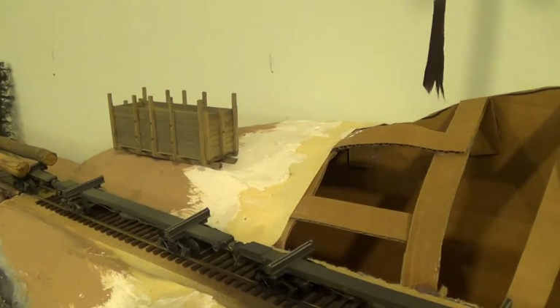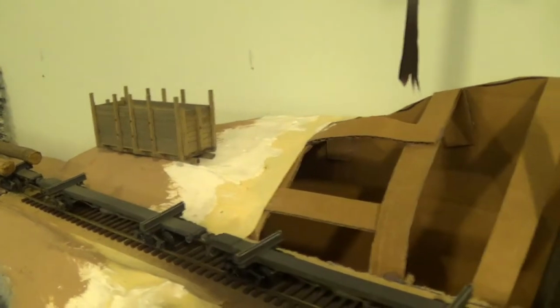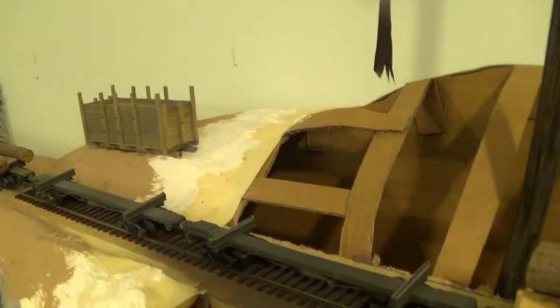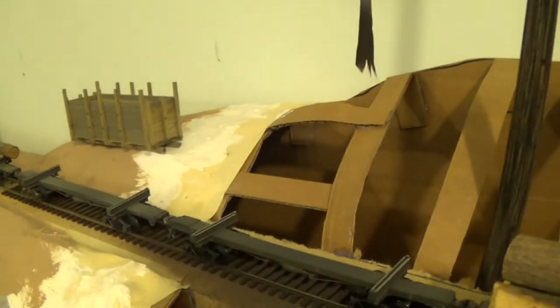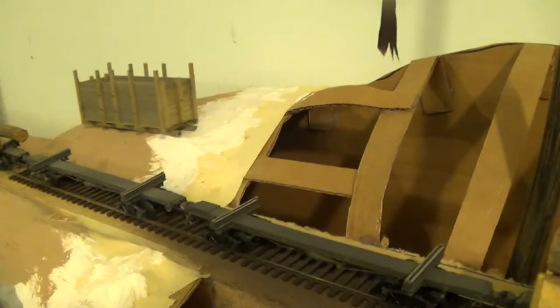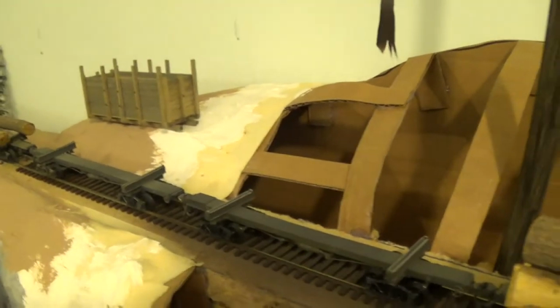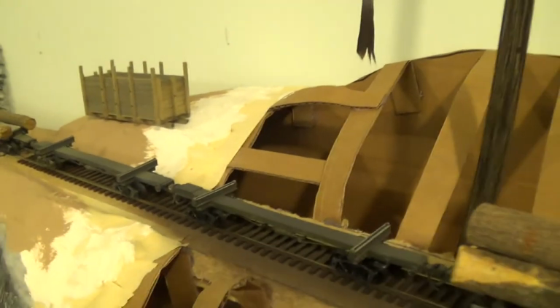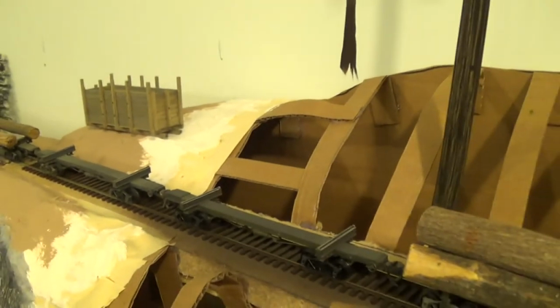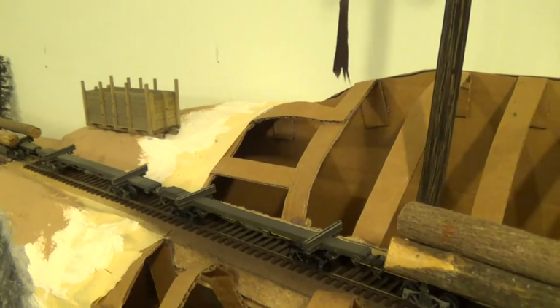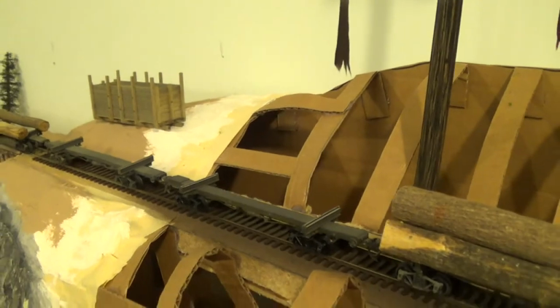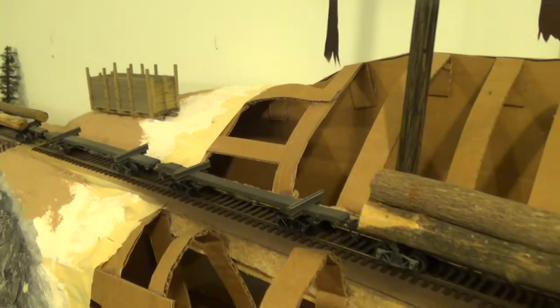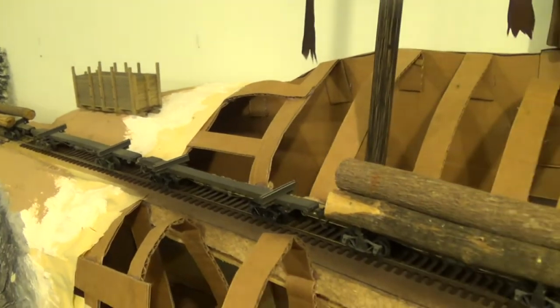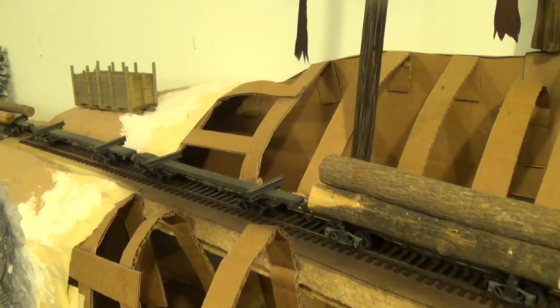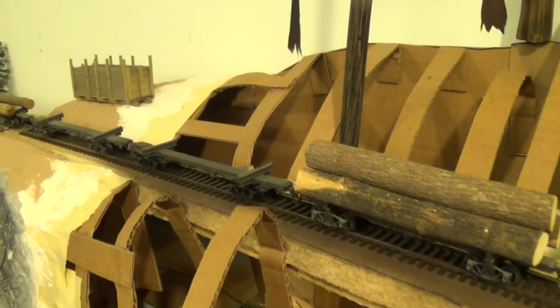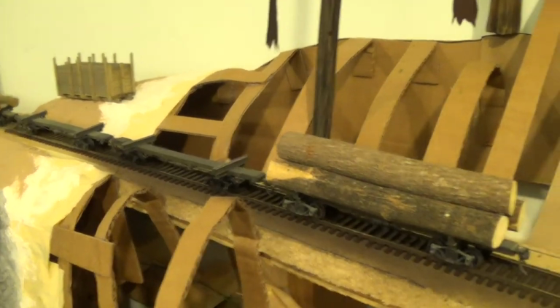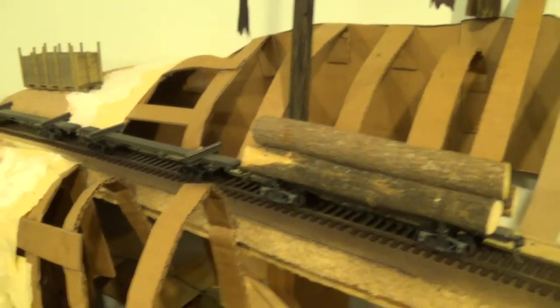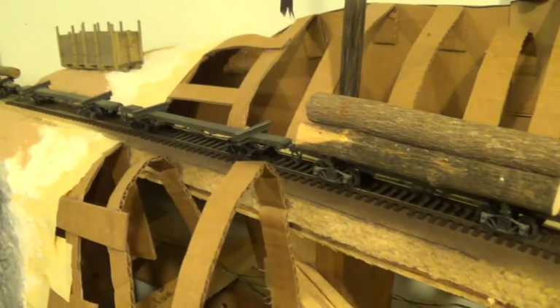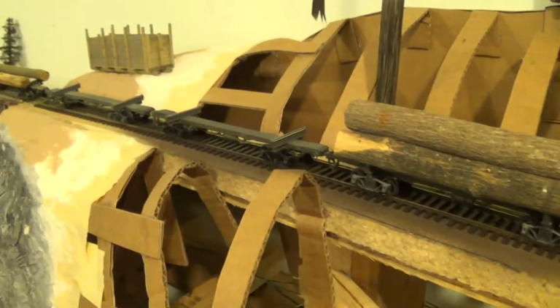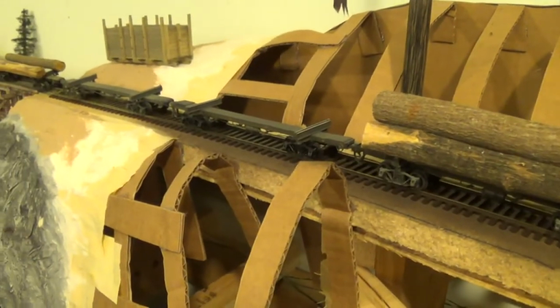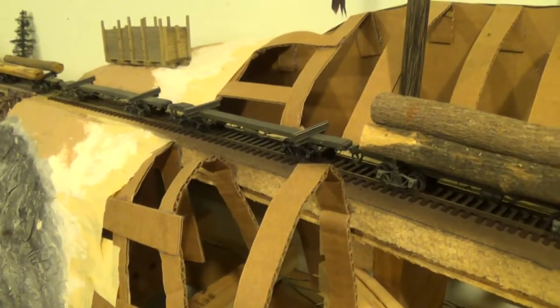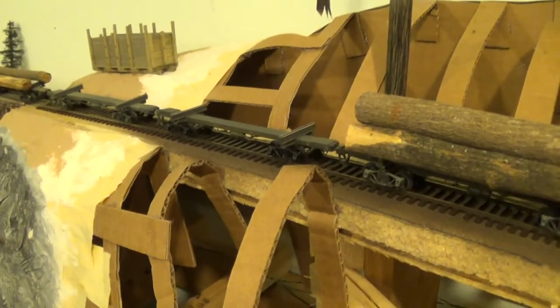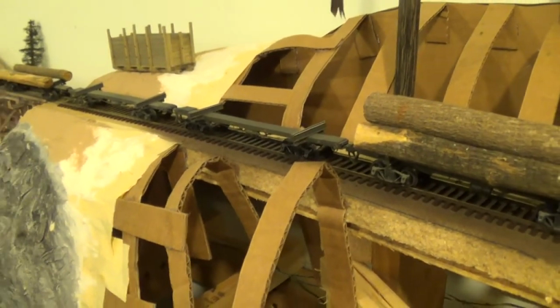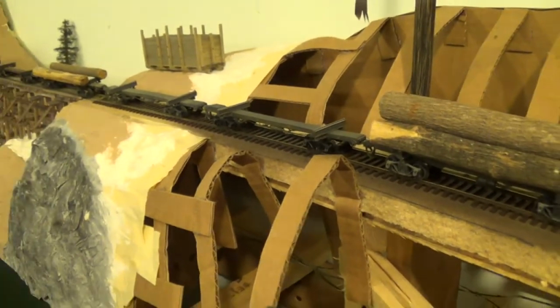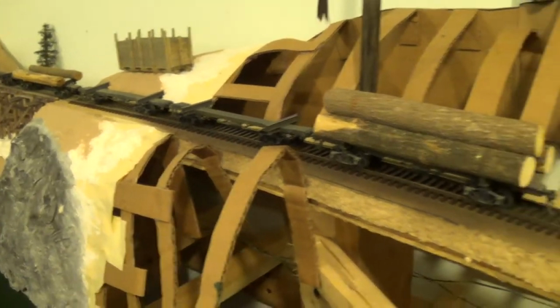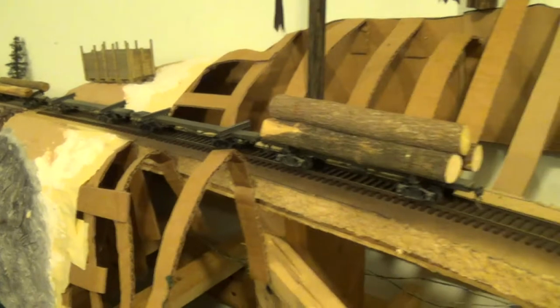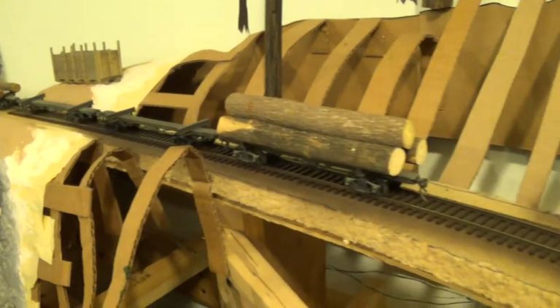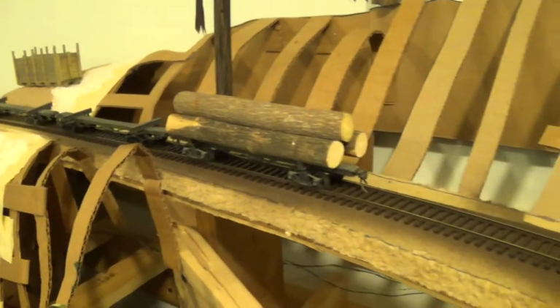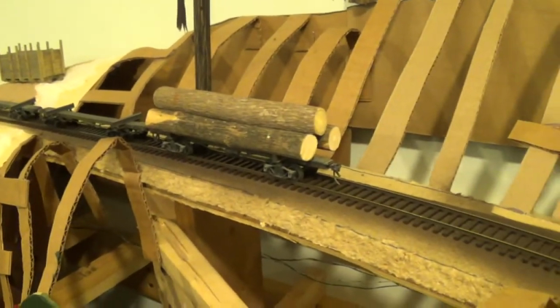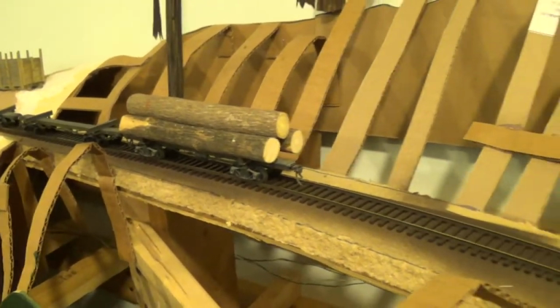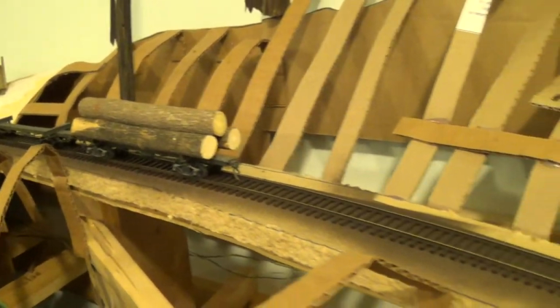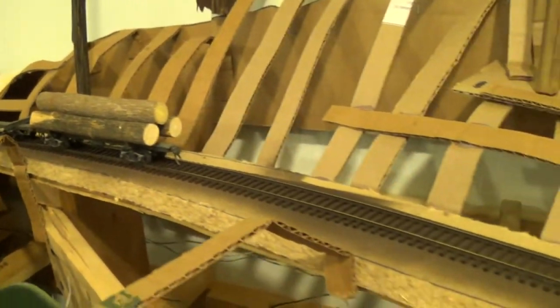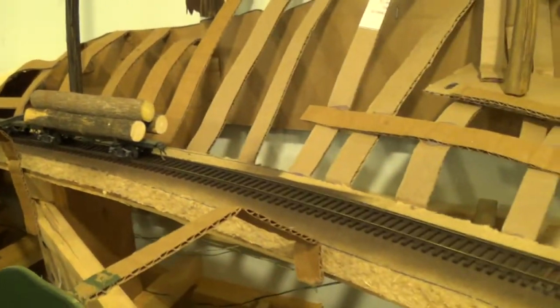It was still there a few years ago, nothing but pictures now. More of my scratch-built log cars, and one with a load of logs on it.